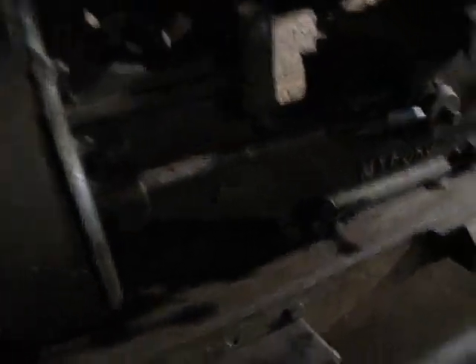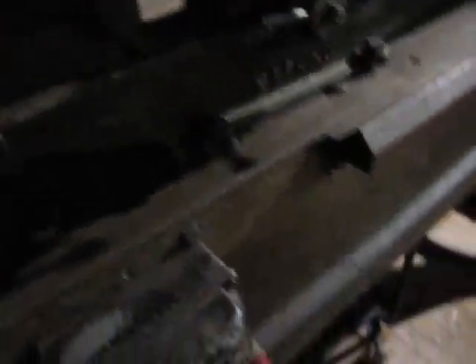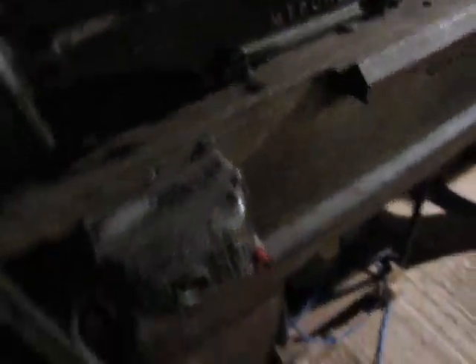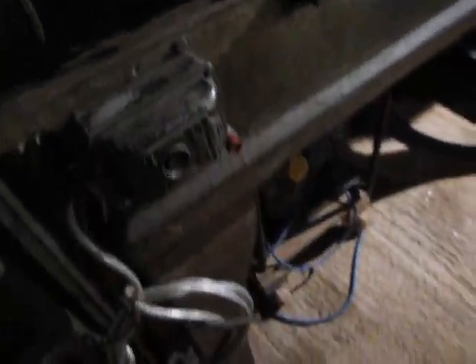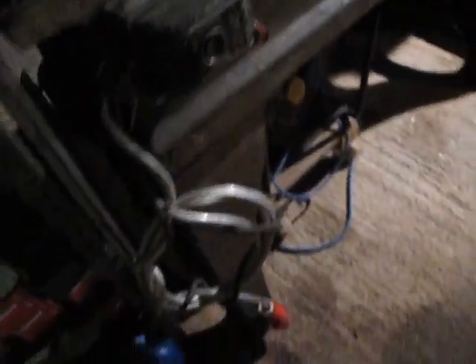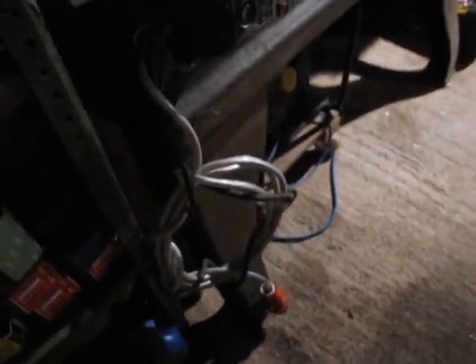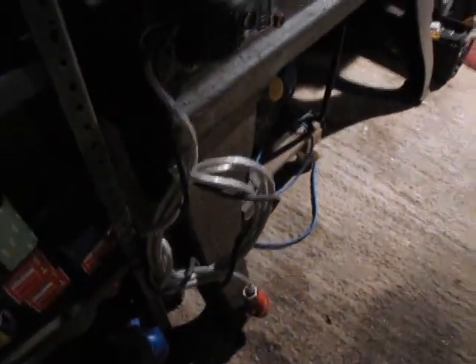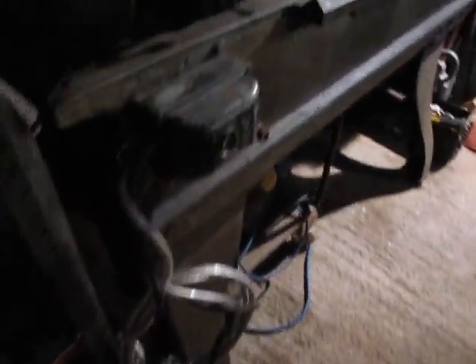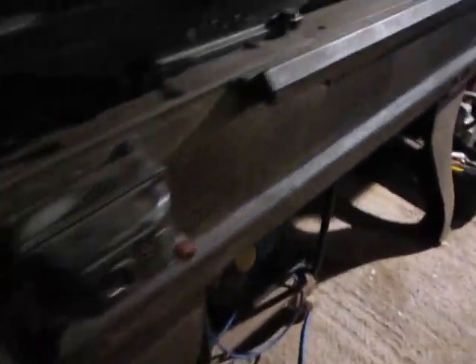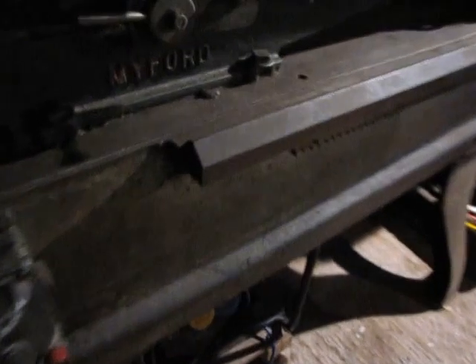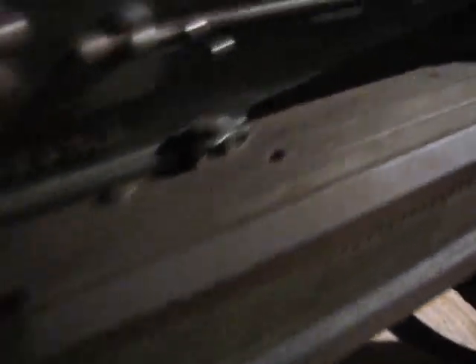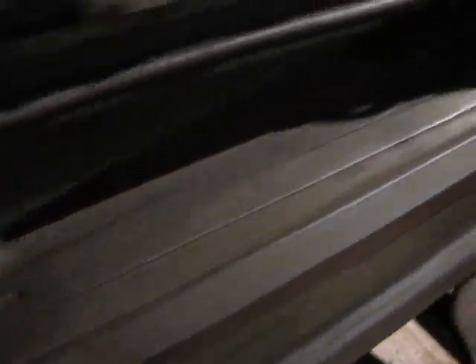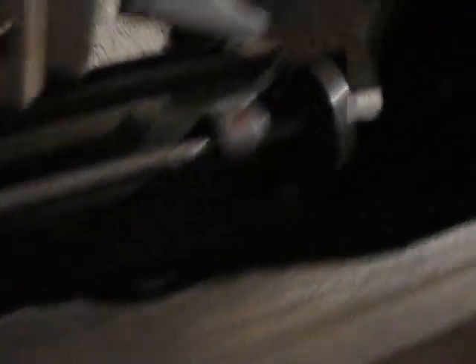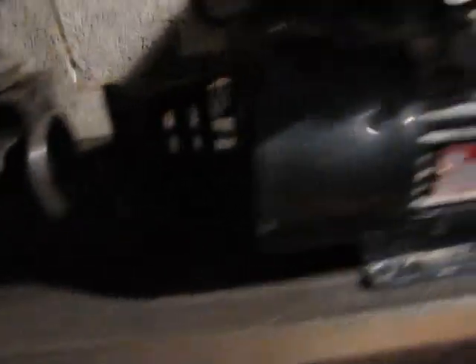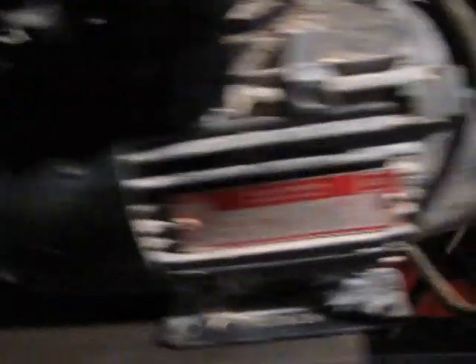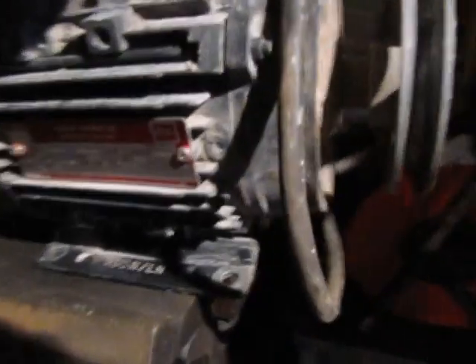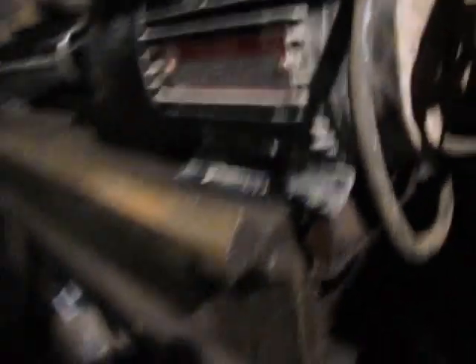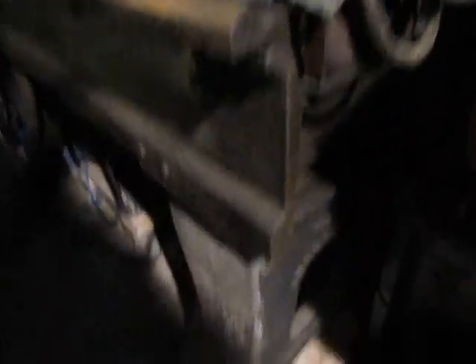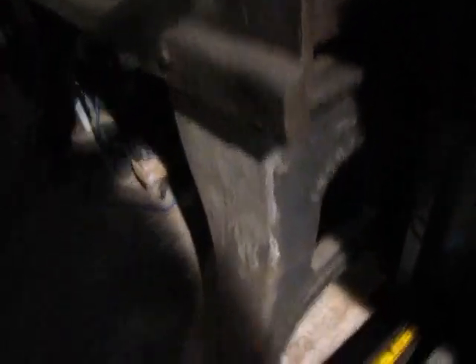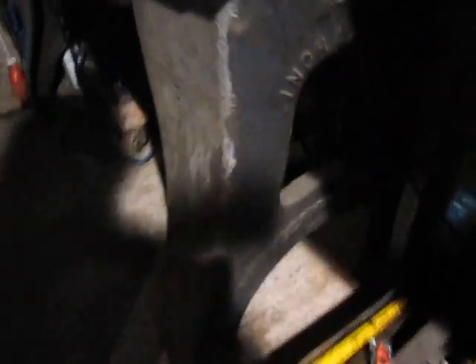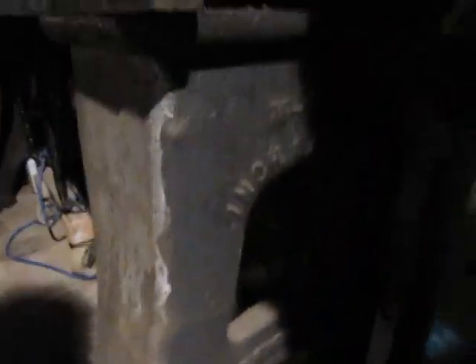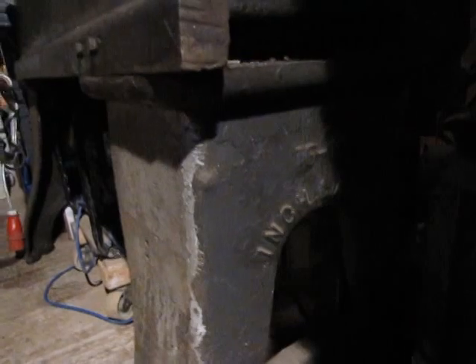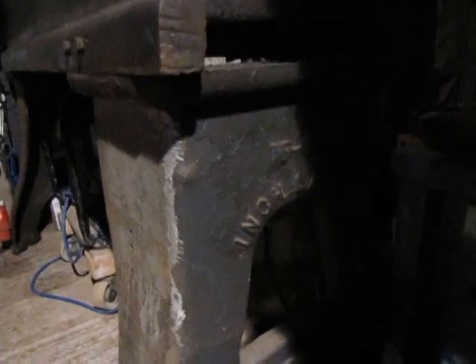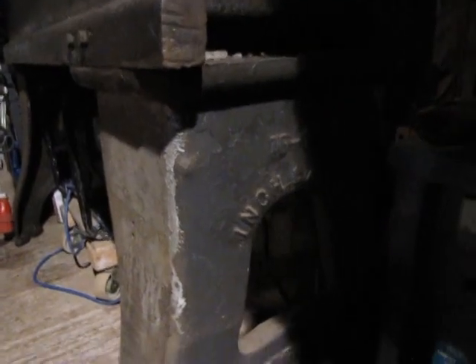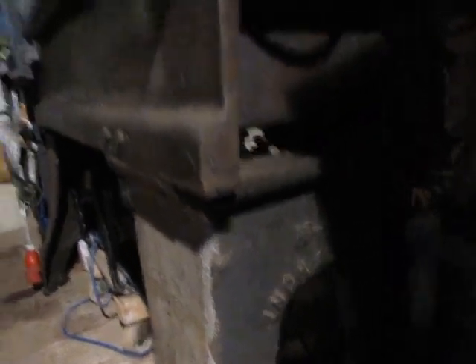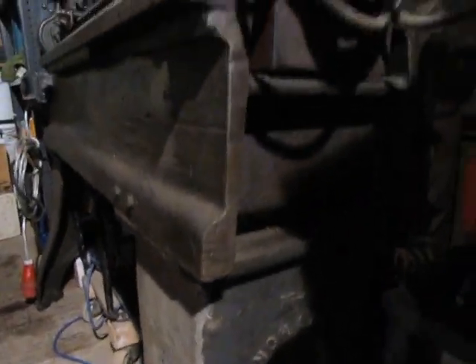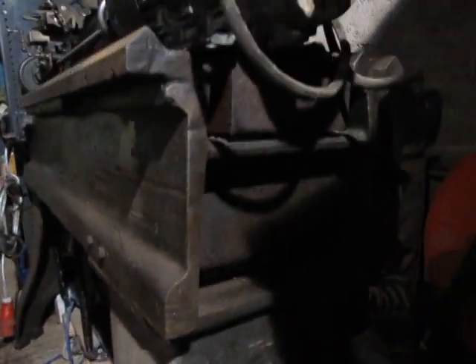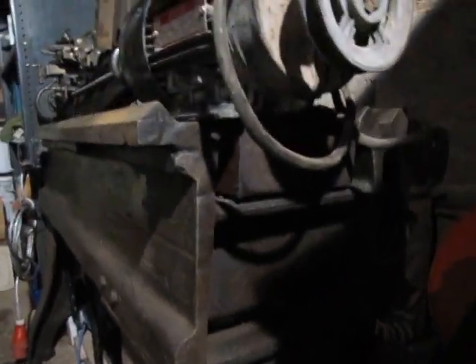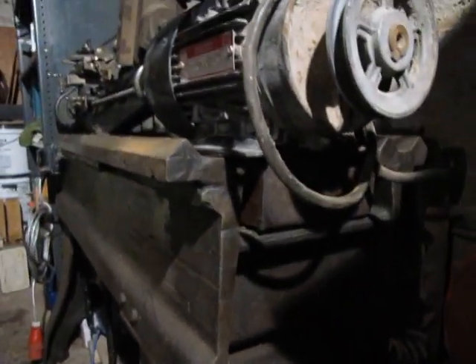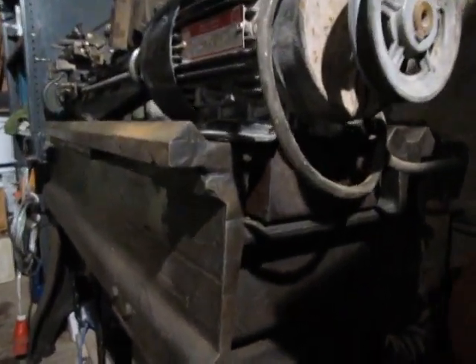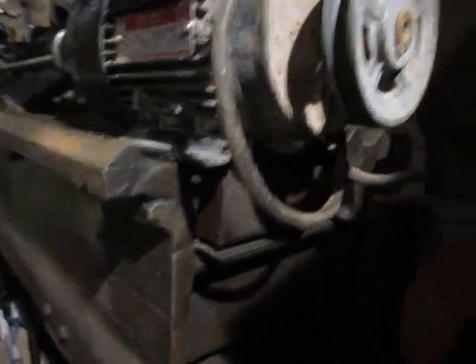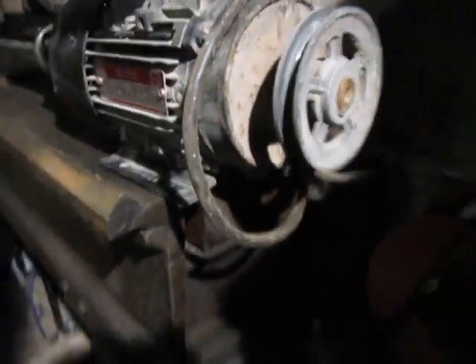The stand itself — incredible inch lathe is the stamping on the castings. It's enormous, it's so heavy, absolutely enormous. The steel on it, it's tremendous steel.